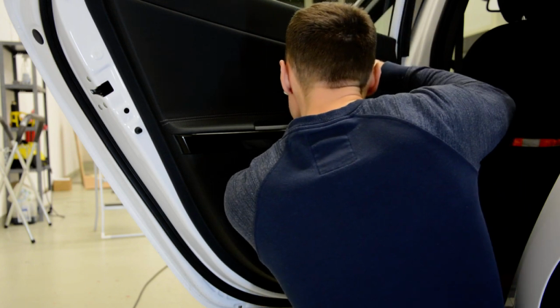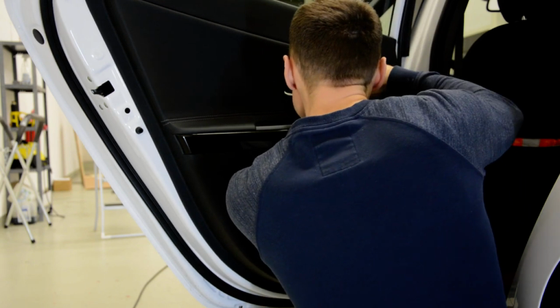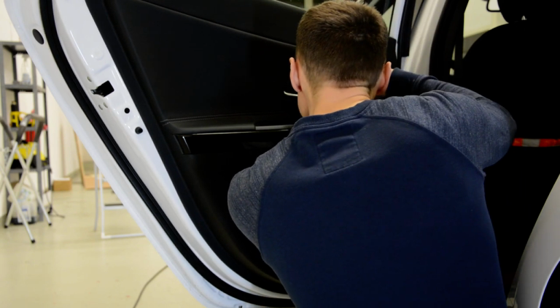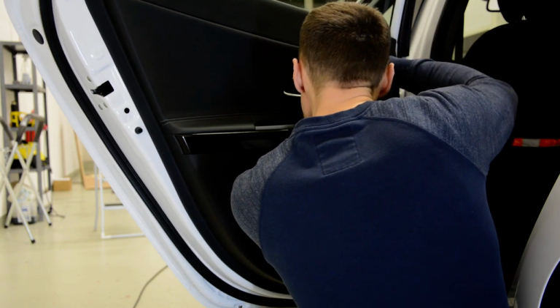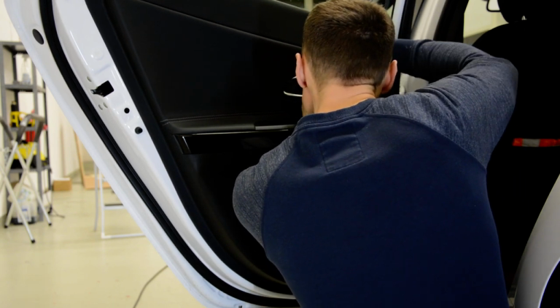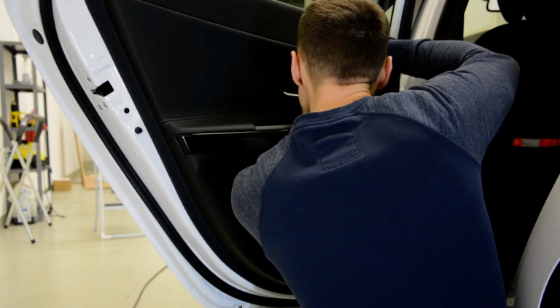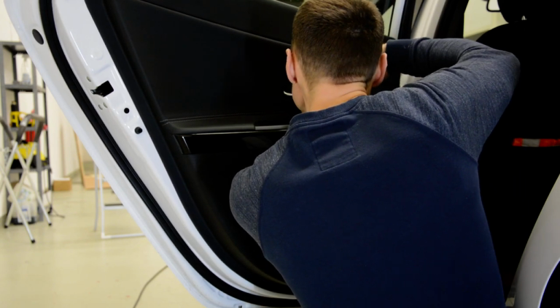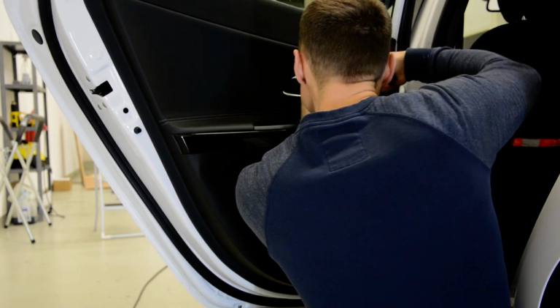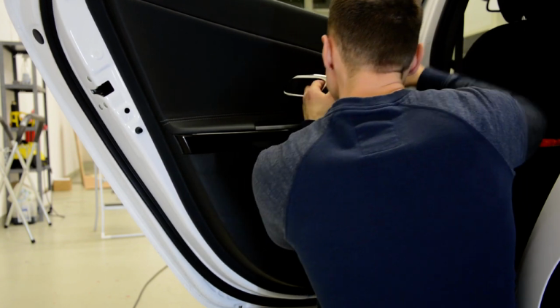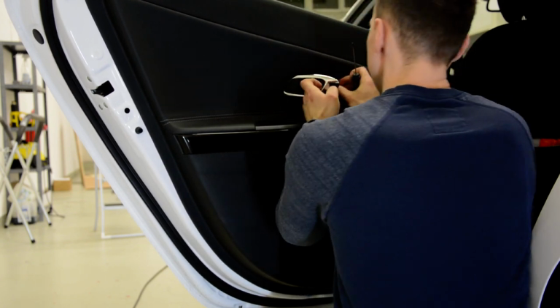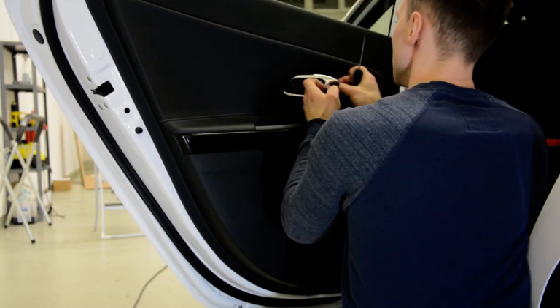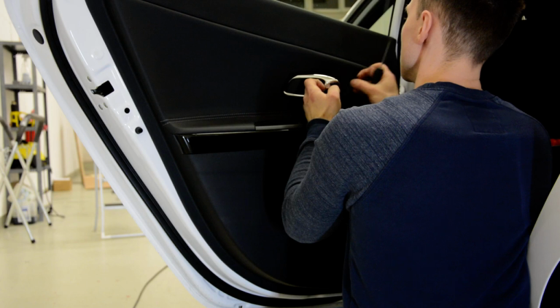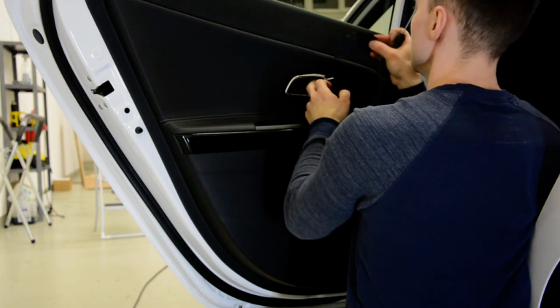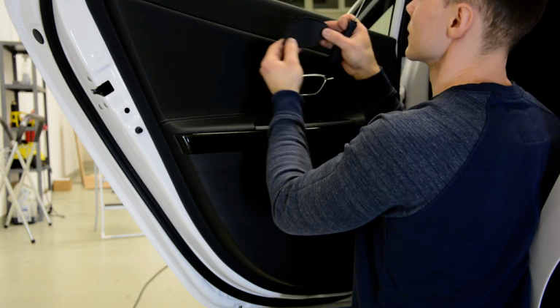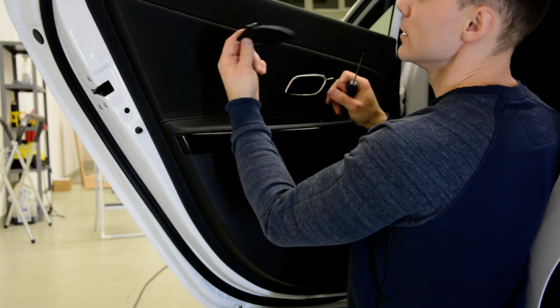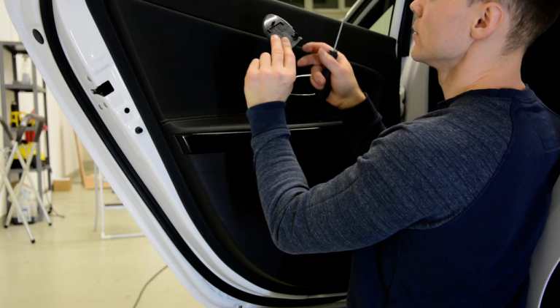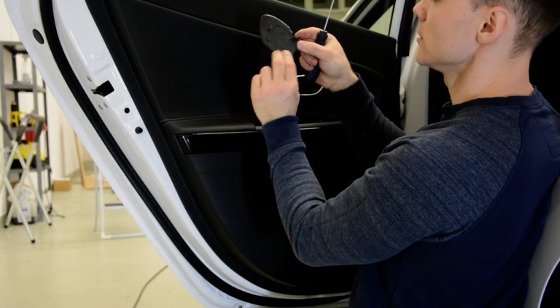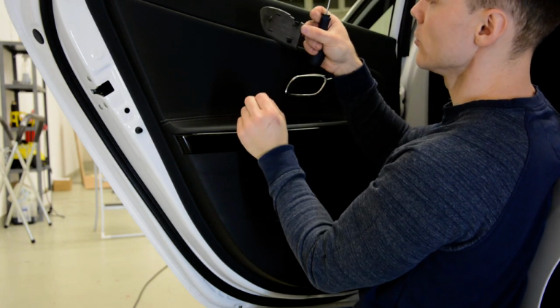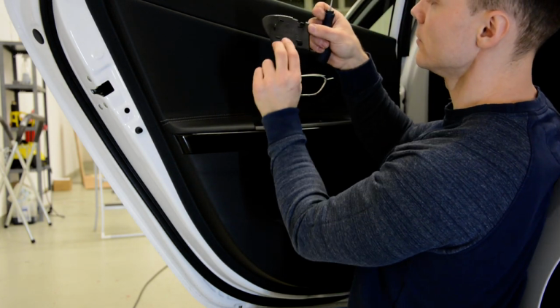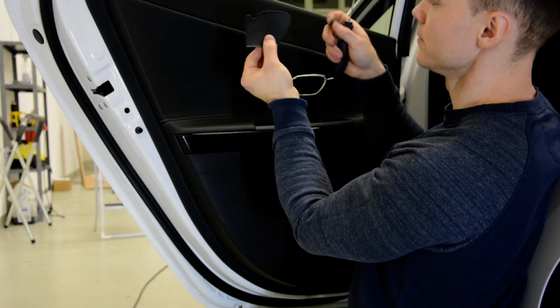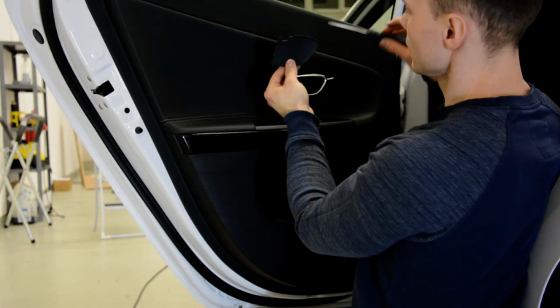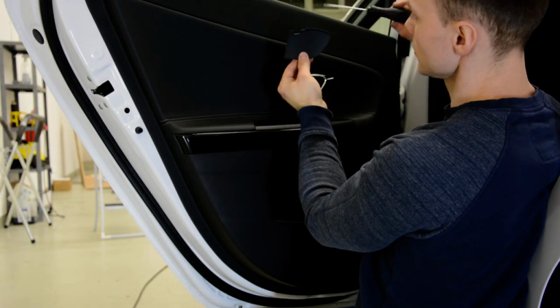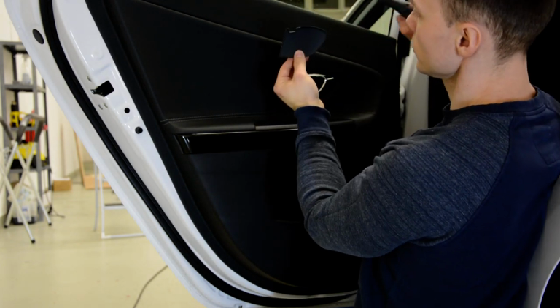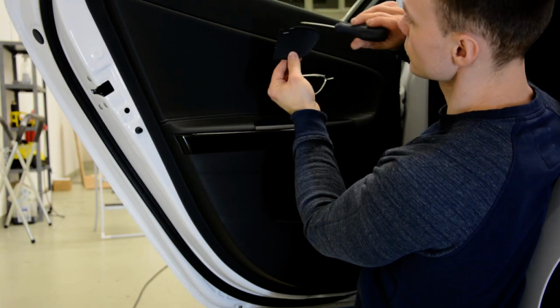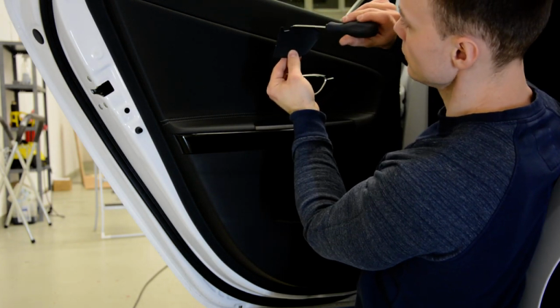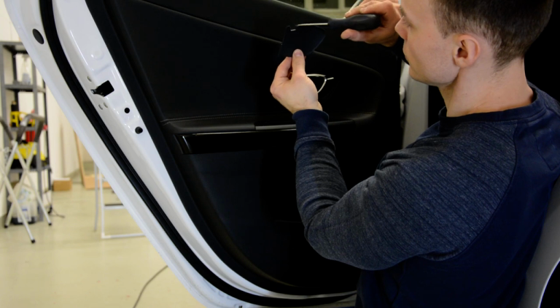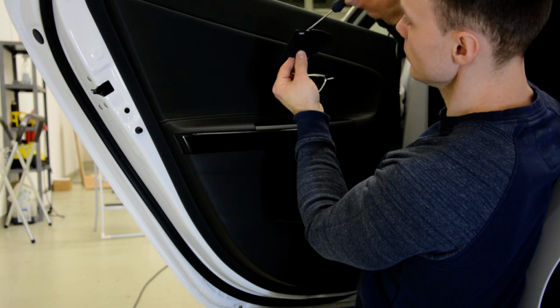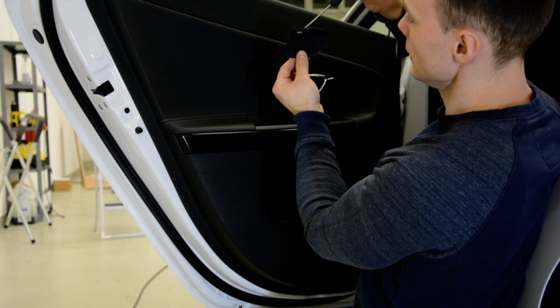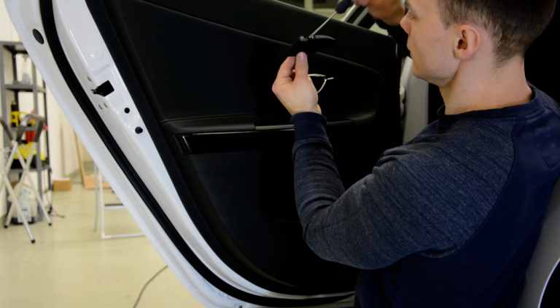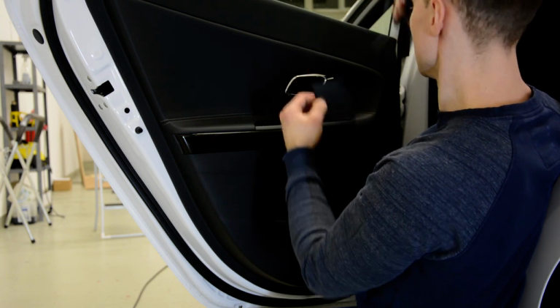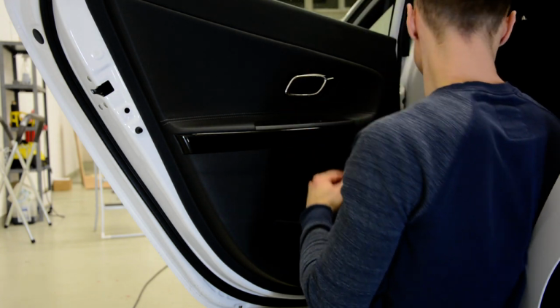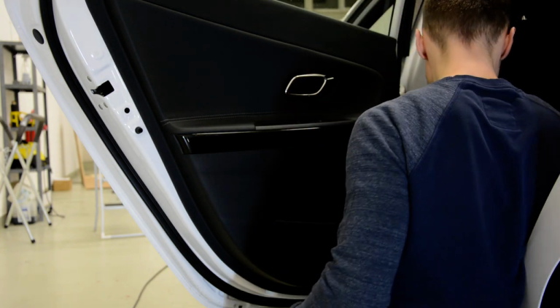Sometimes it comes out easy, sometimes it comes out very hard. You can see the cover there — just put your pry lever on the top and try to remove it.